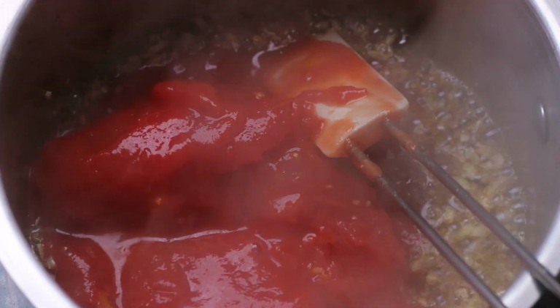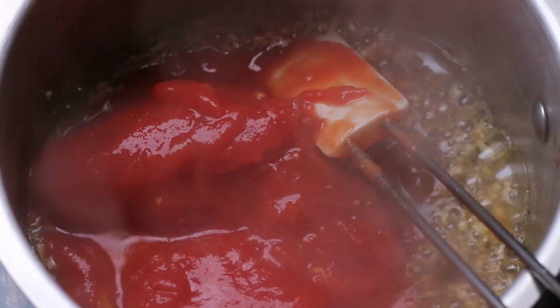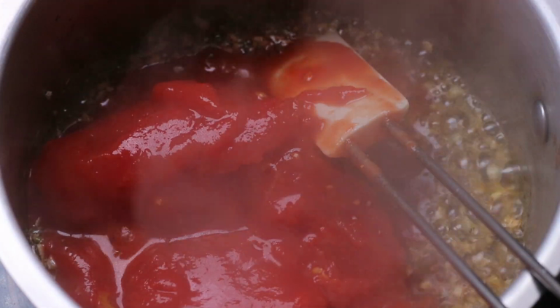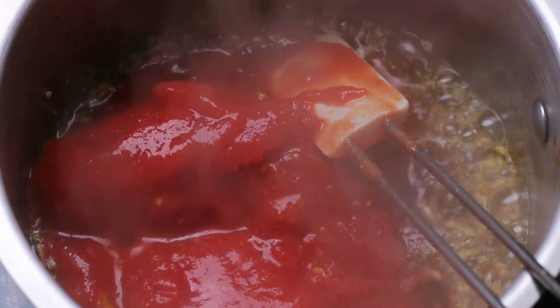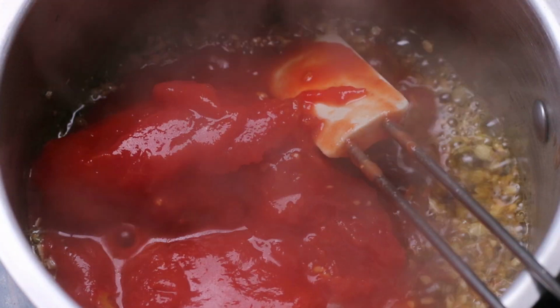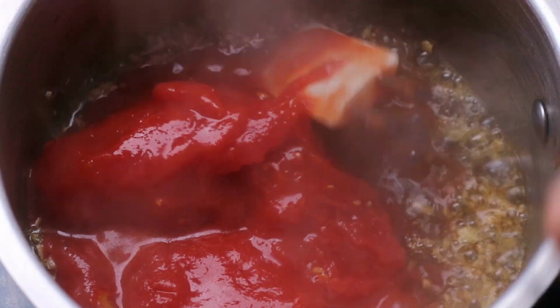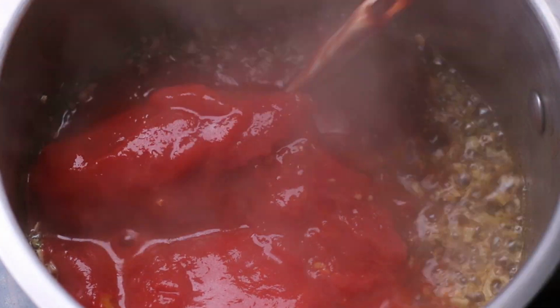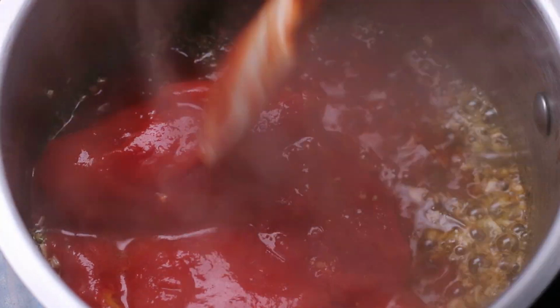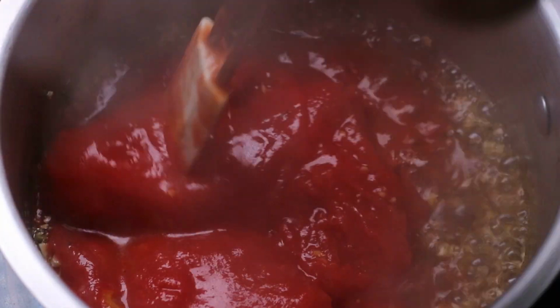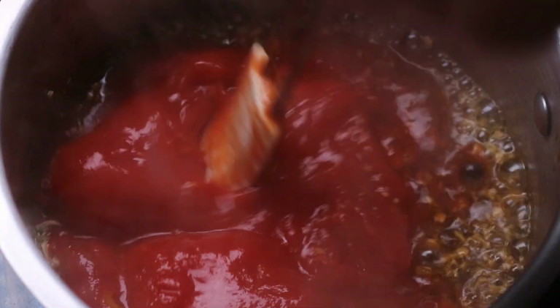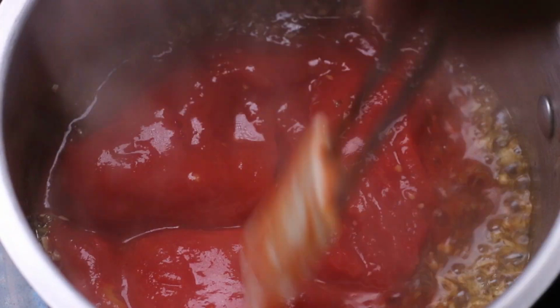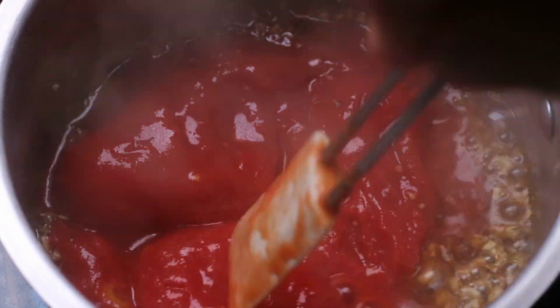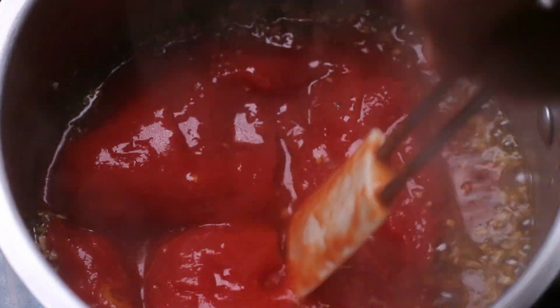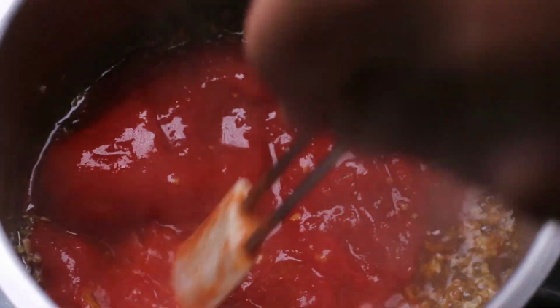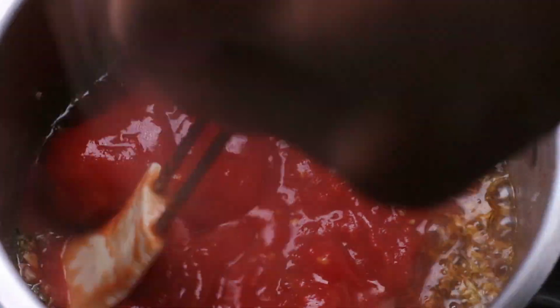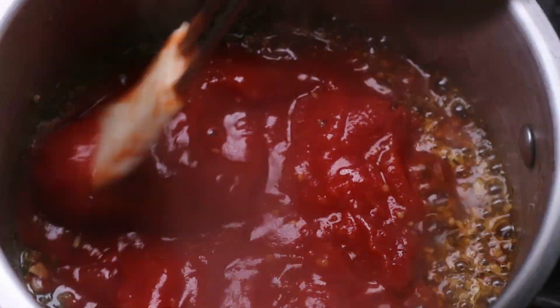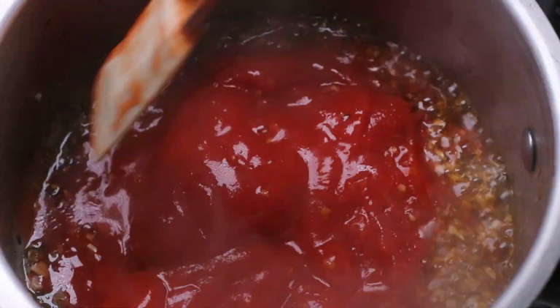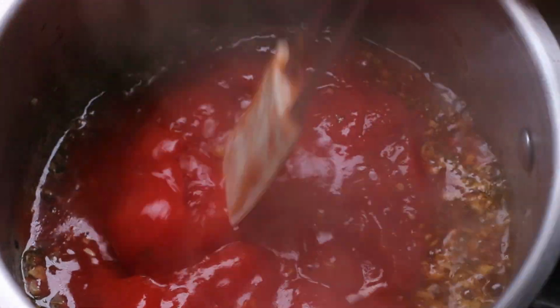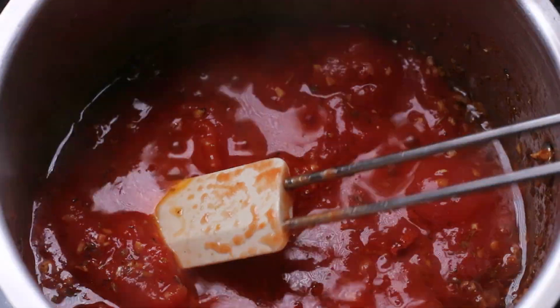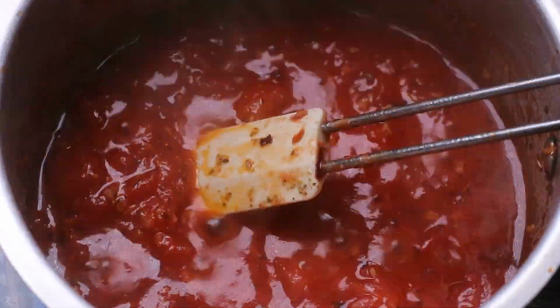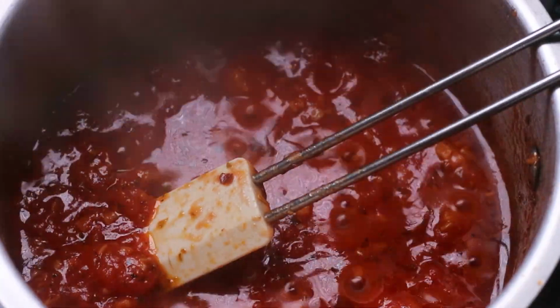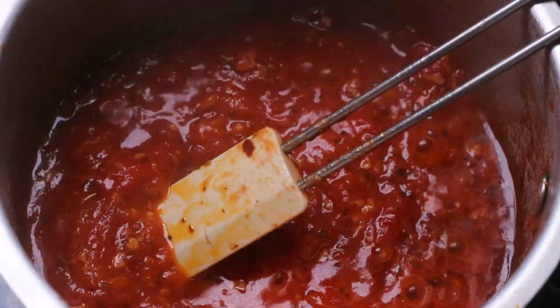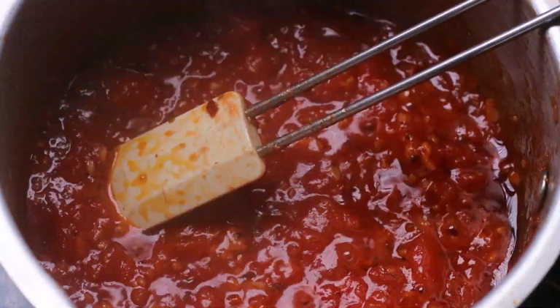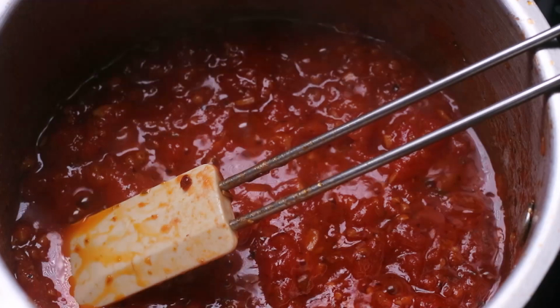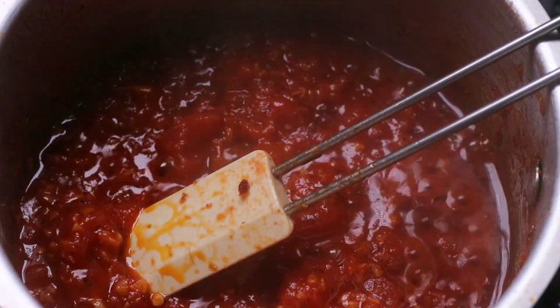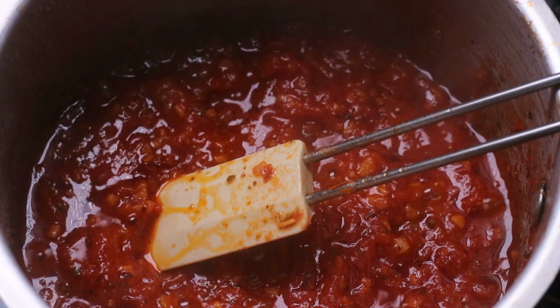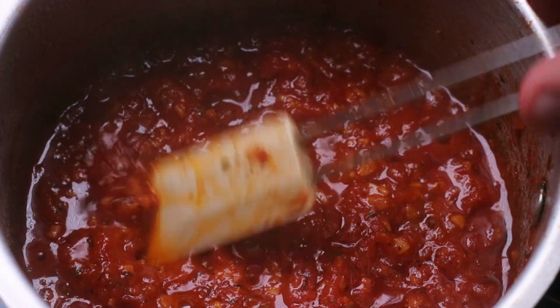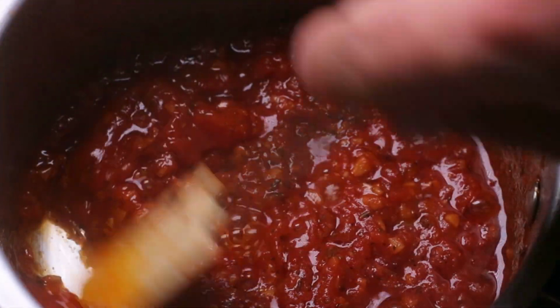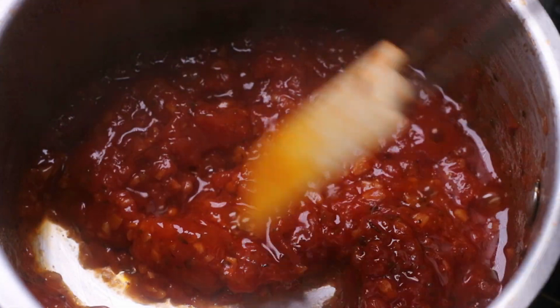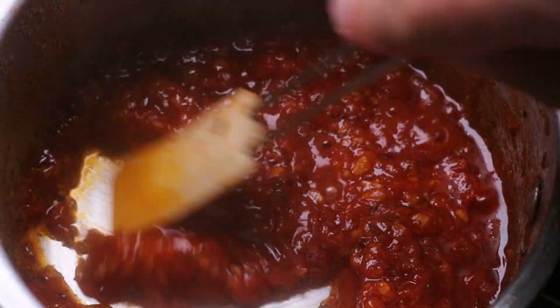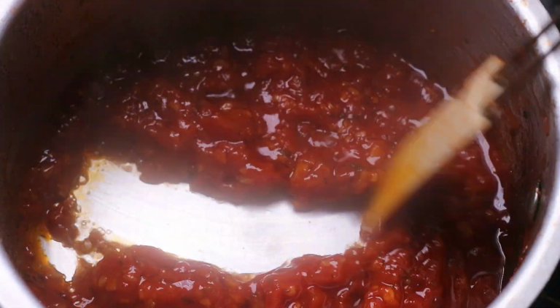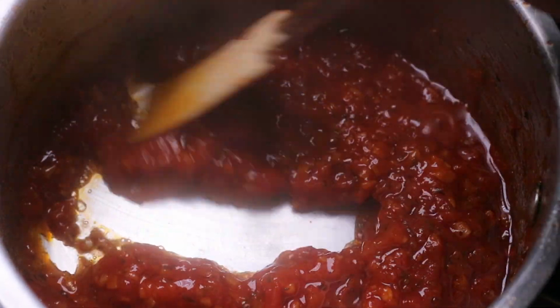That's why after adding the tomatoes, I'm going to stir them around and break them up a little bit. I'm going to keep the sauce cooking for another 15 minutes to reduce it down and make it nice and thick.